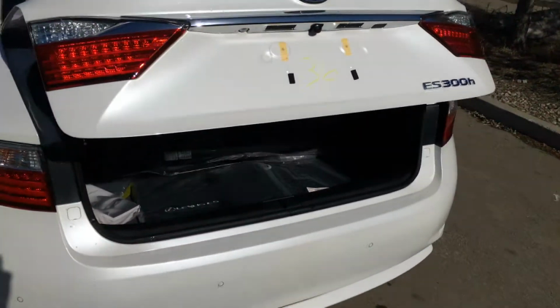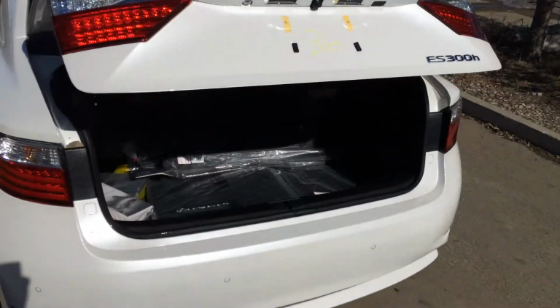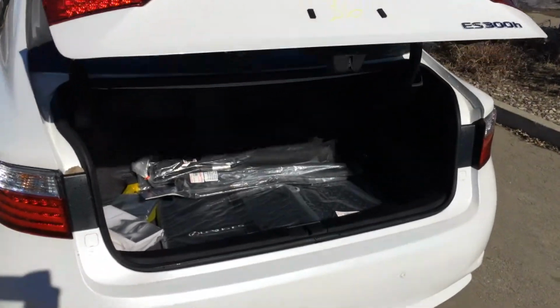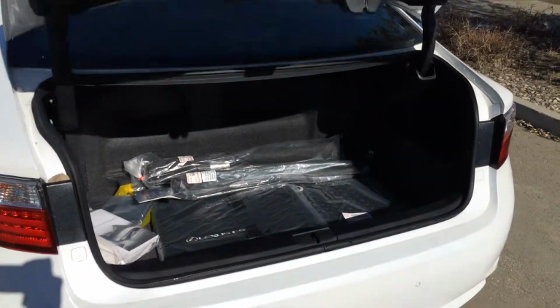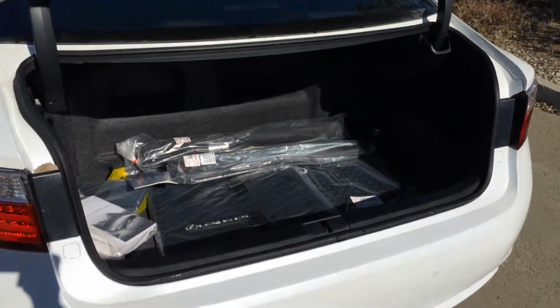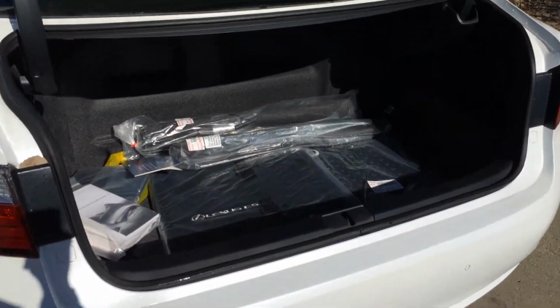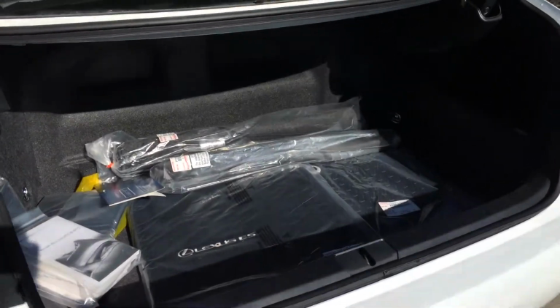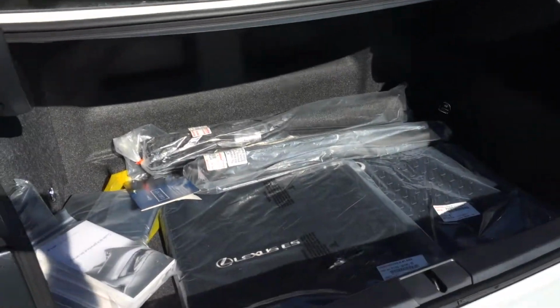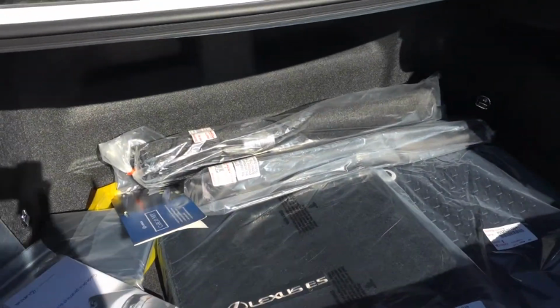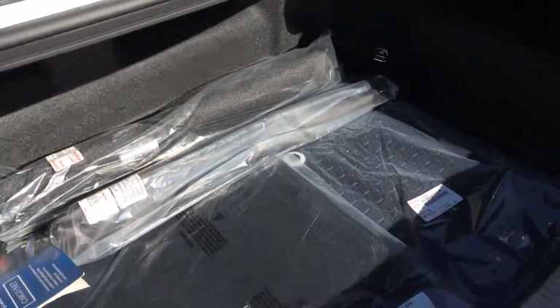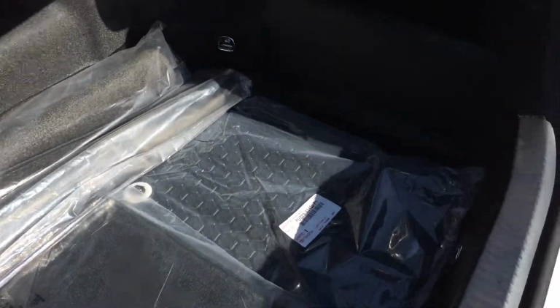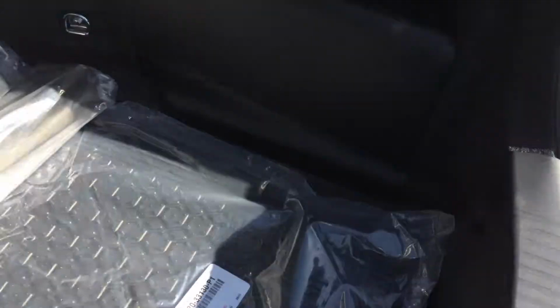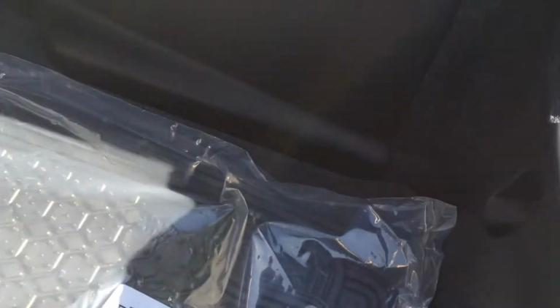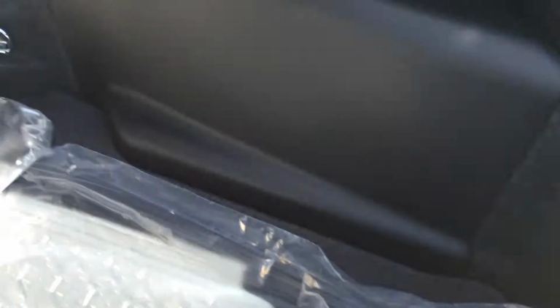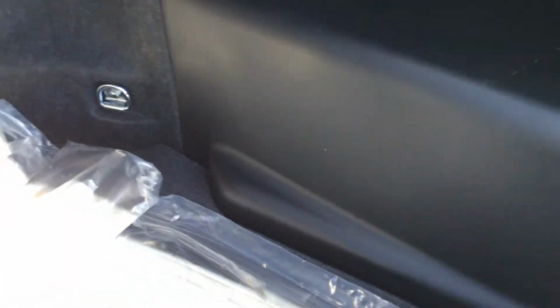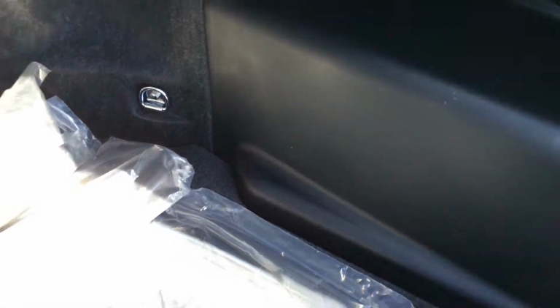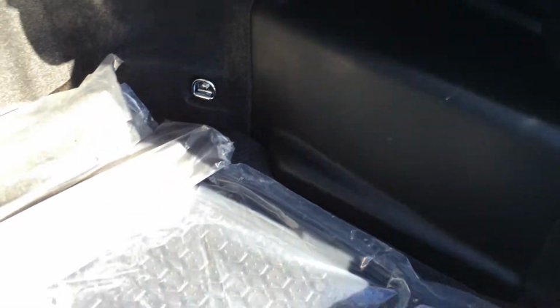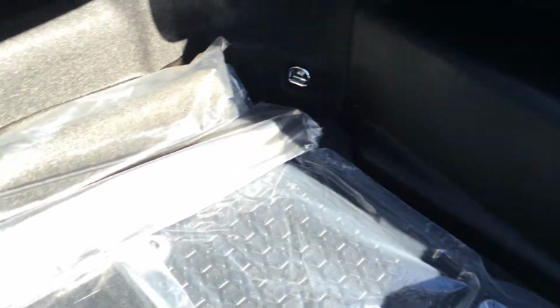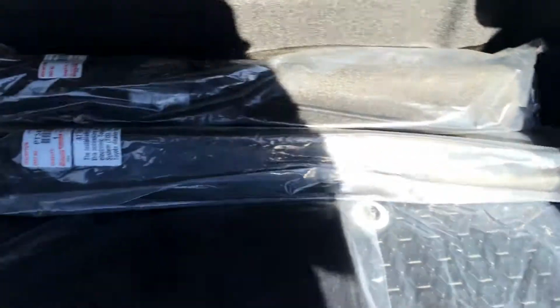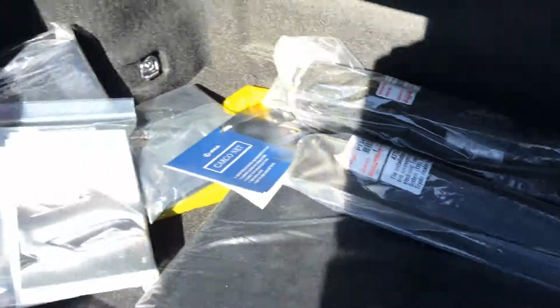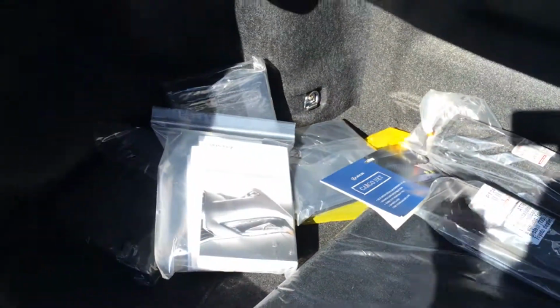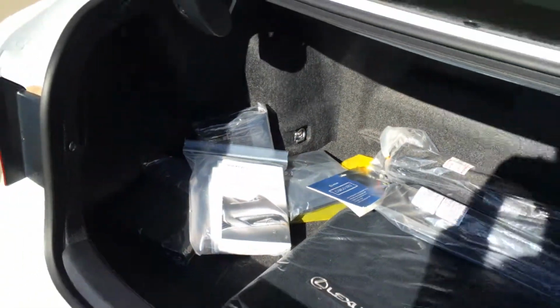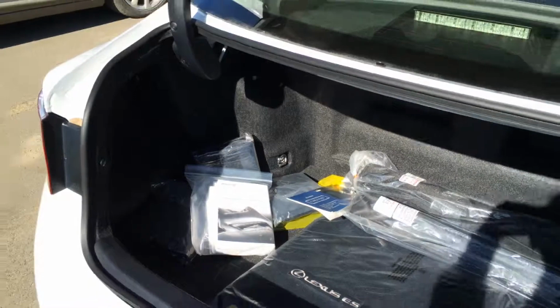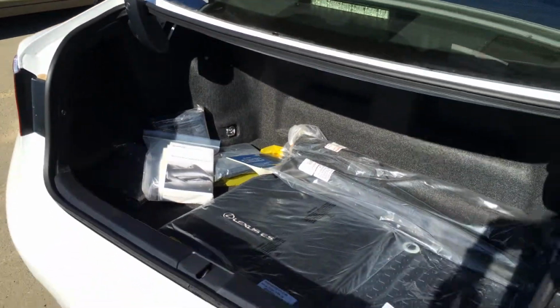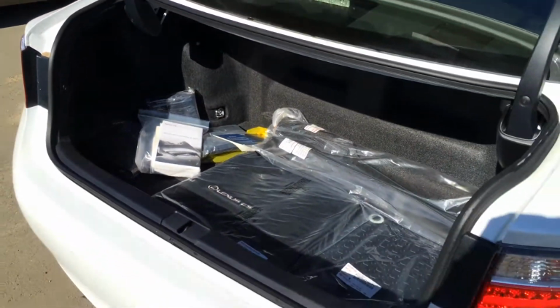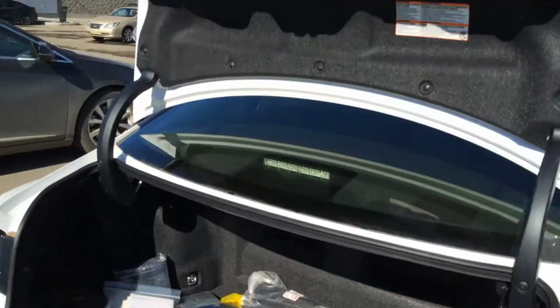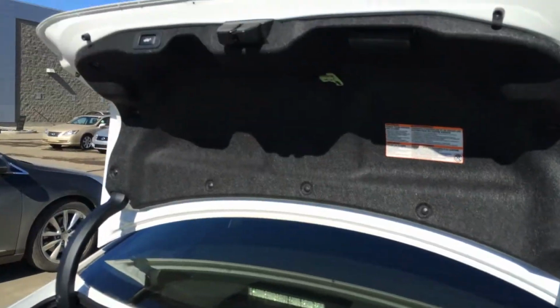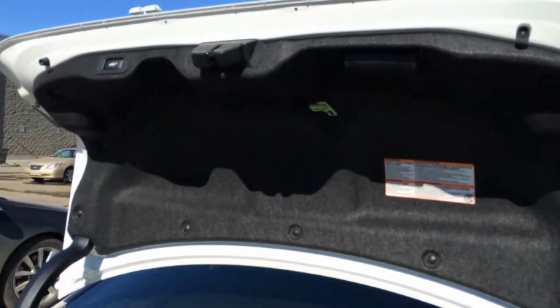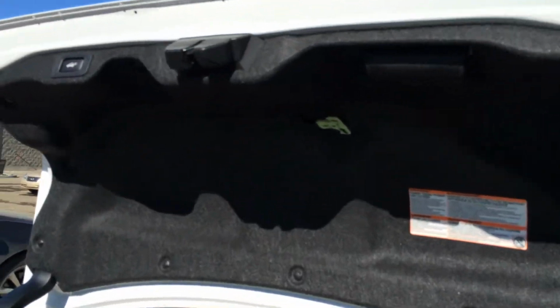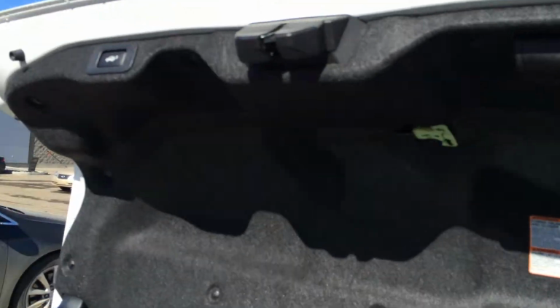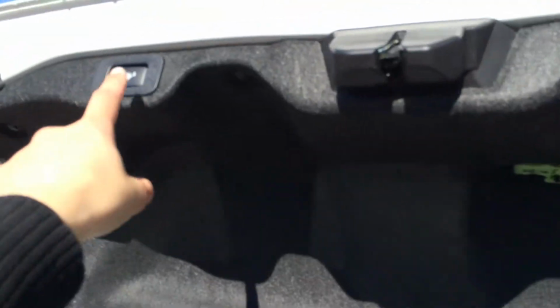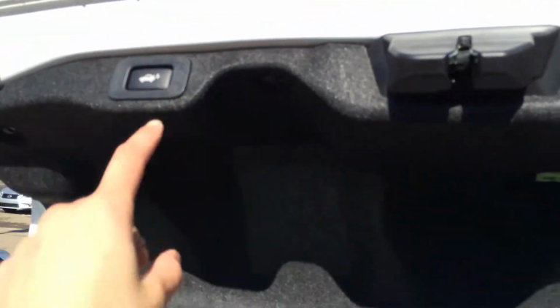When you lift open the trunk, it's powered for both opening and closing. Inside you have a cargo net and cargo tie-downs in all four corners. Underneath the floor you'll find a compact spare tire and jack. Overhead in the trunk there's an emergency release handle and an automatic close button.